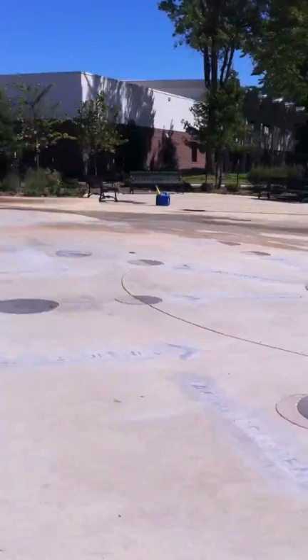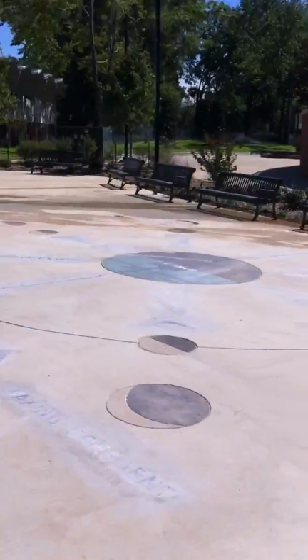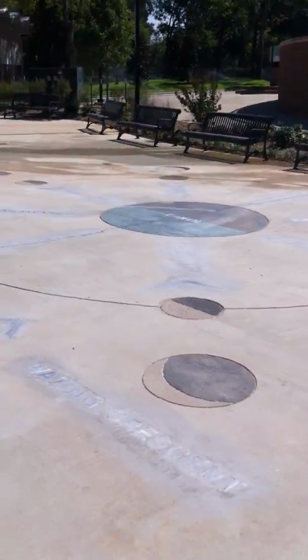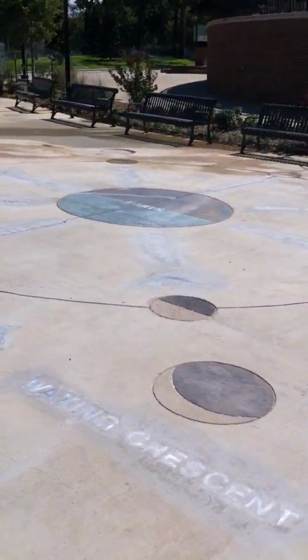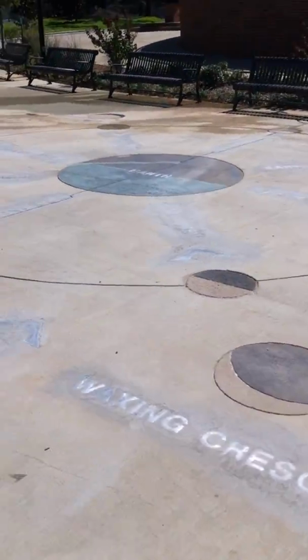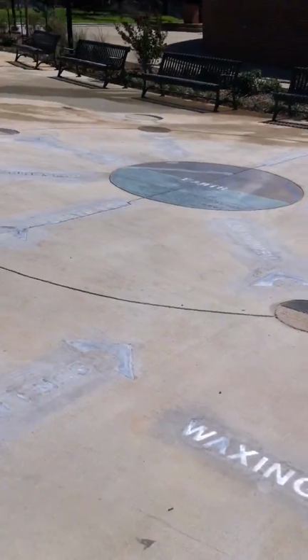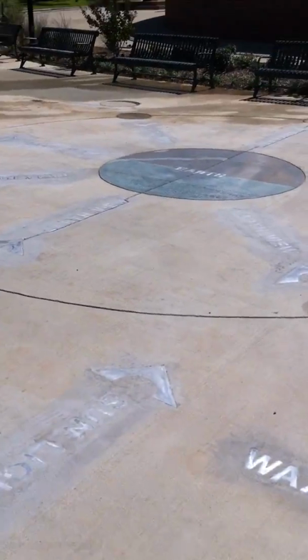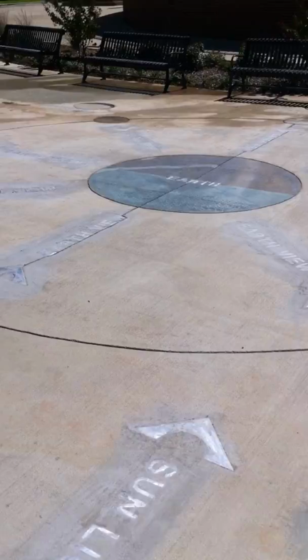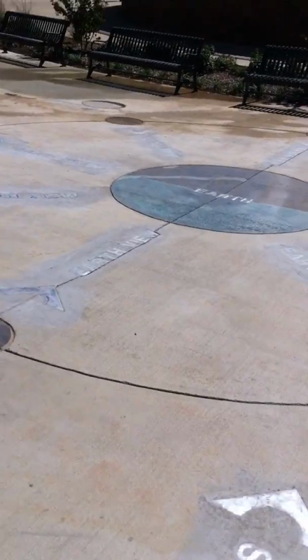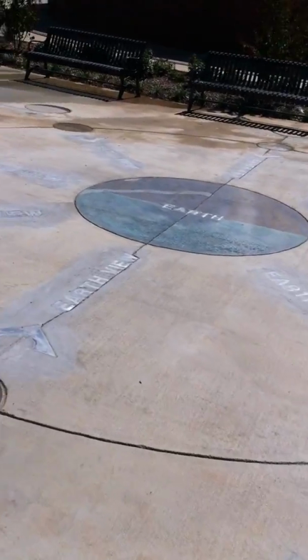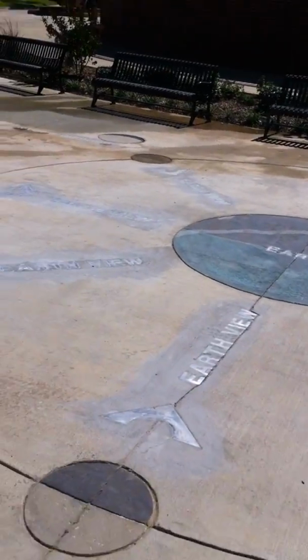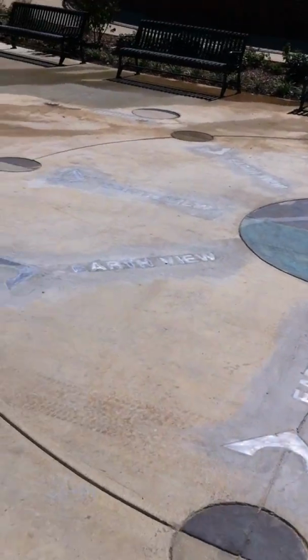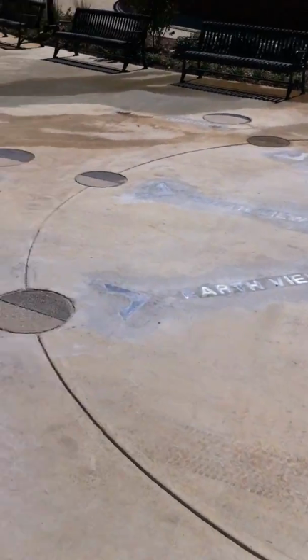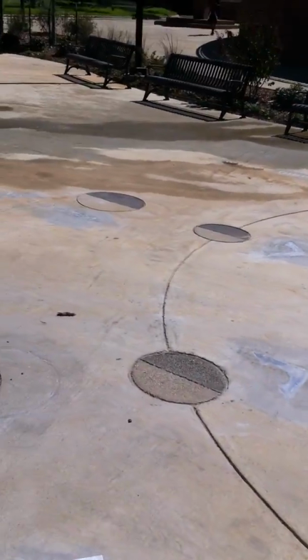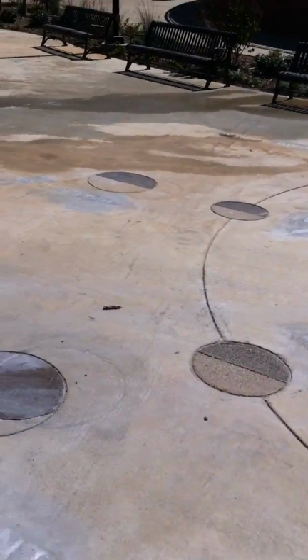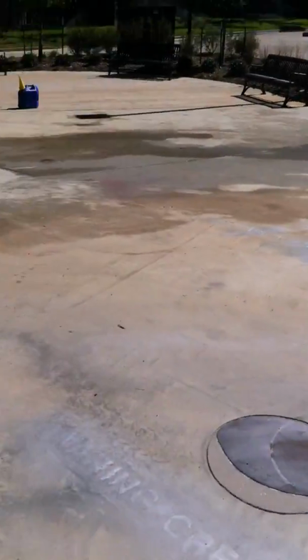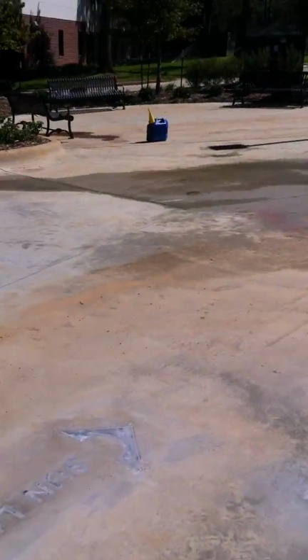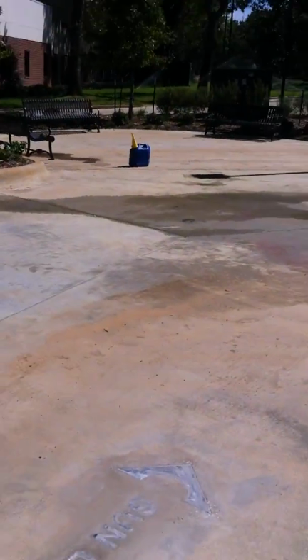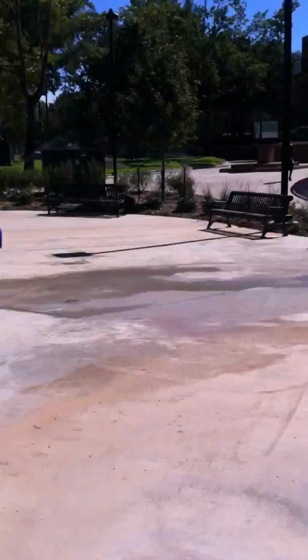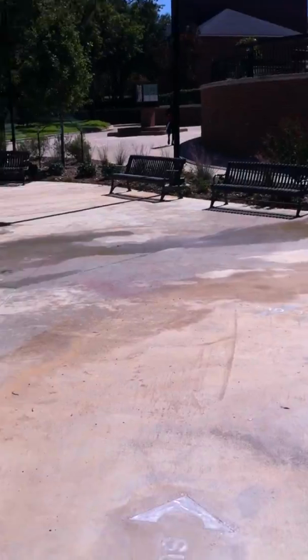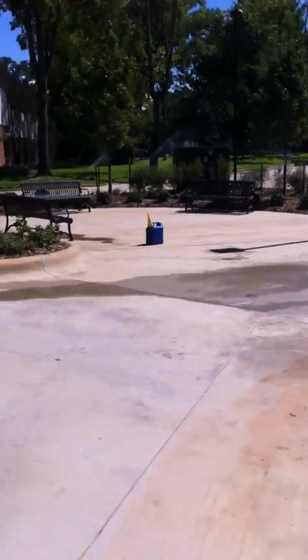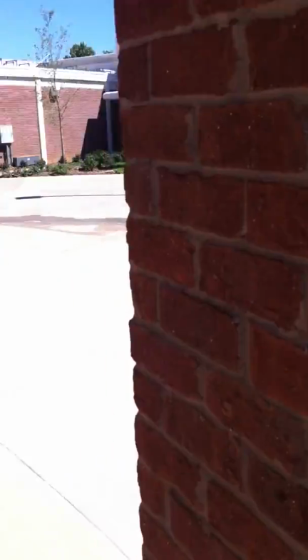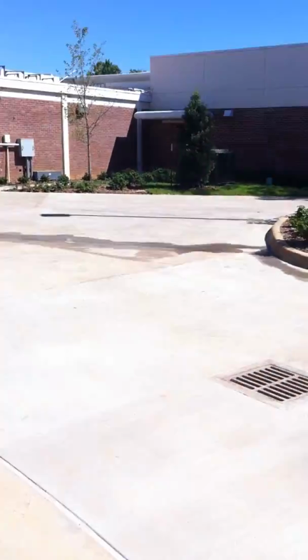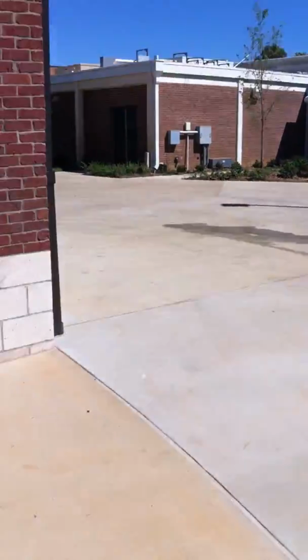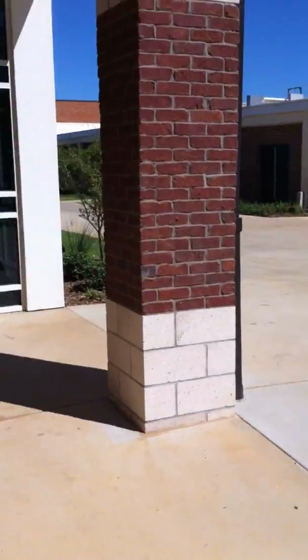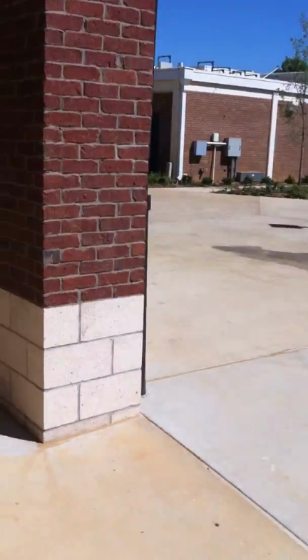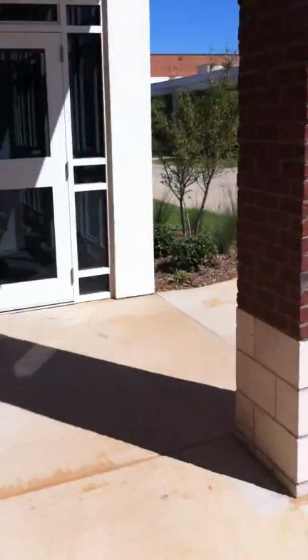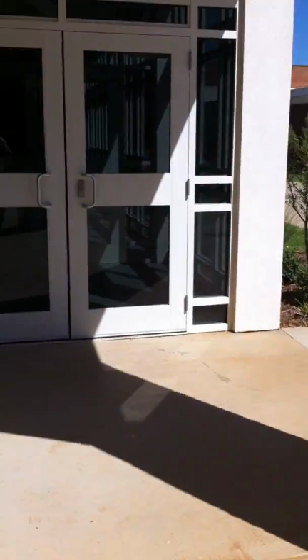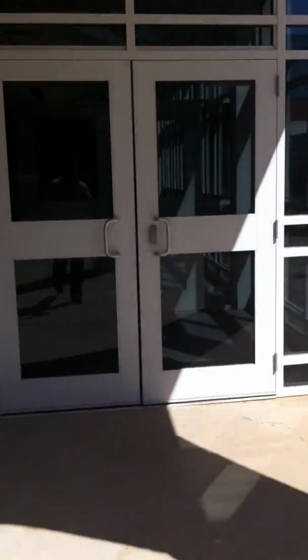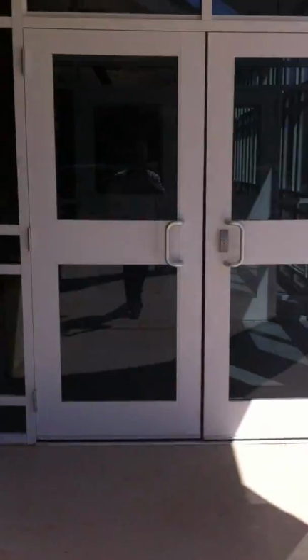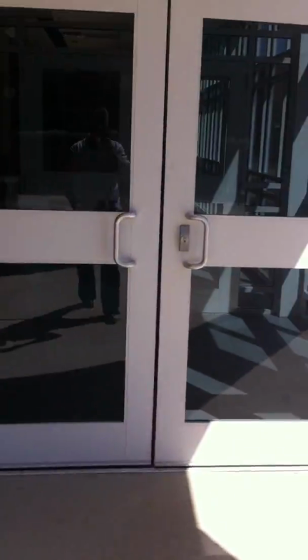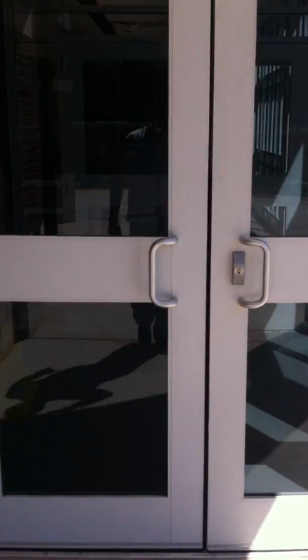Out here to our right, we have the moon phases etched in the concrete. Very interesting. You can see what the moon looks like from the Earth, as well as its position around the Earth.